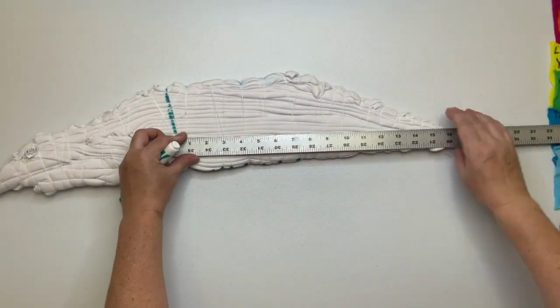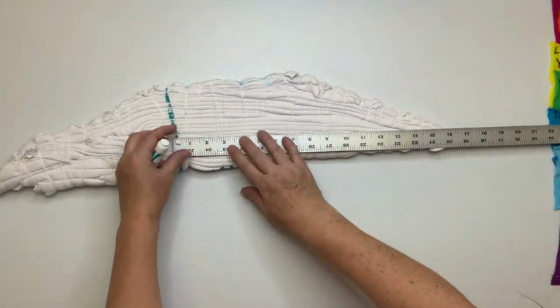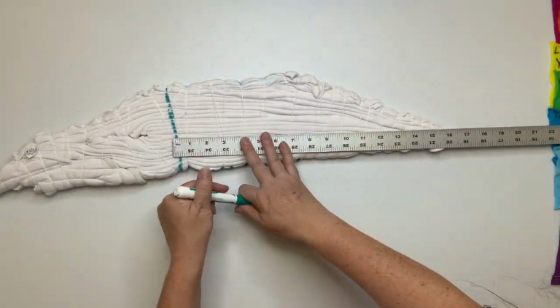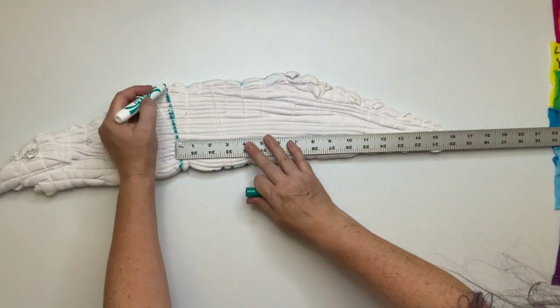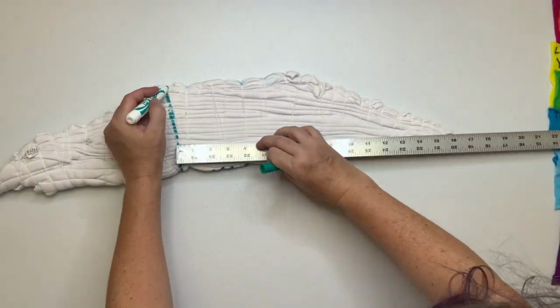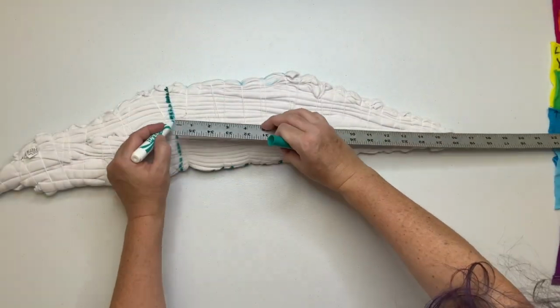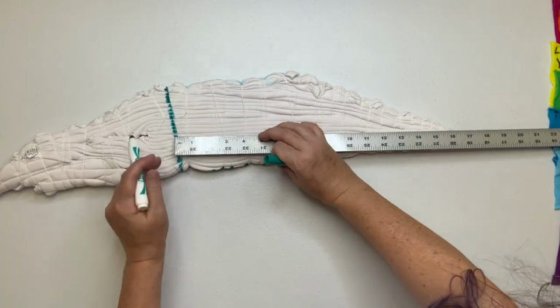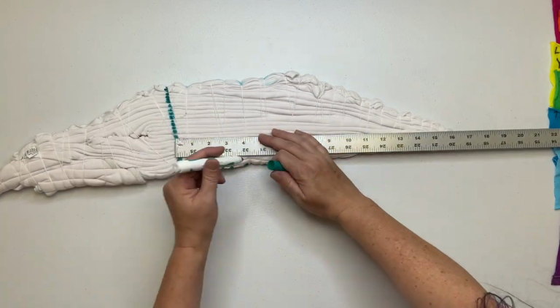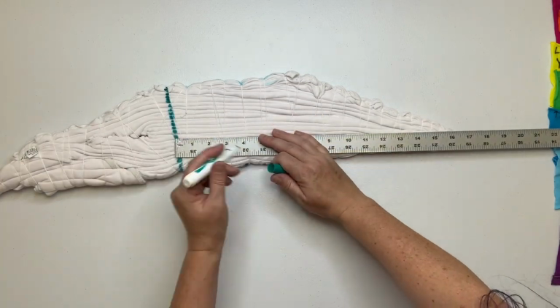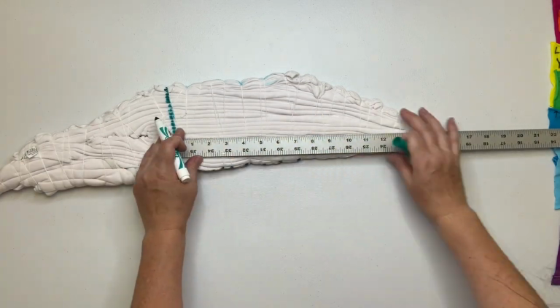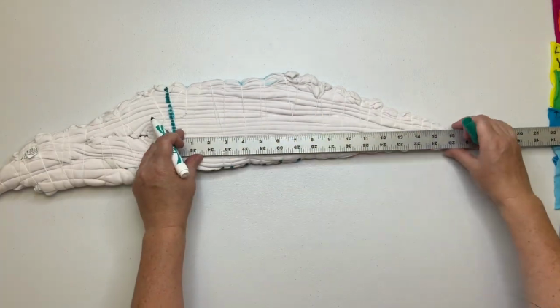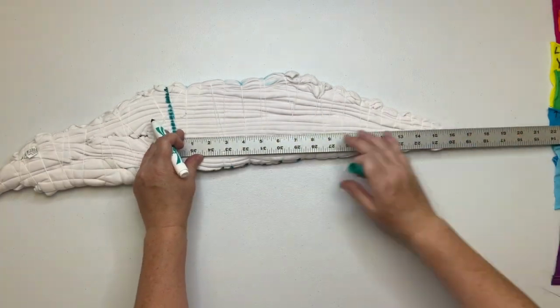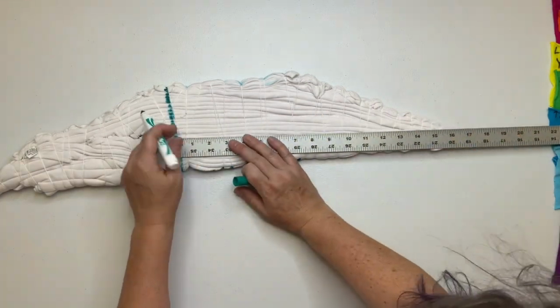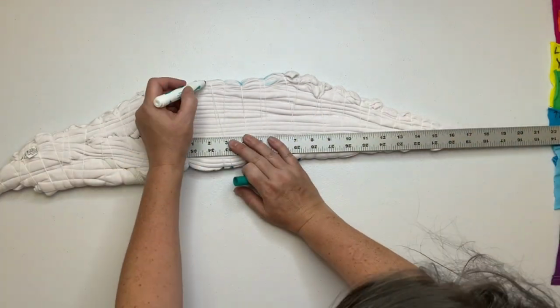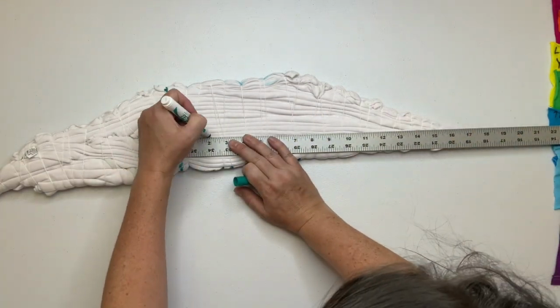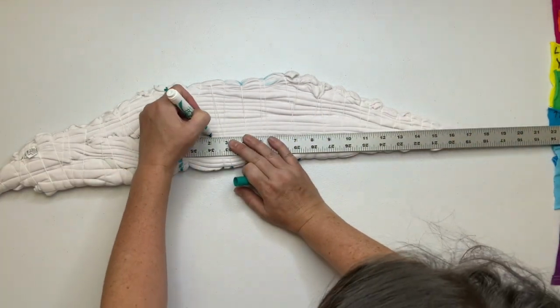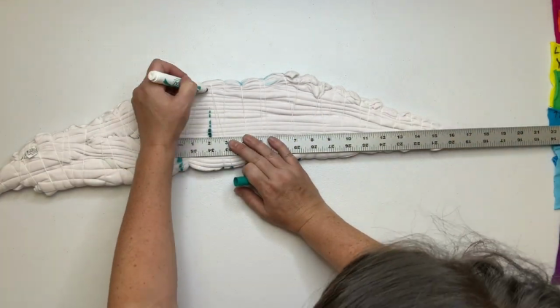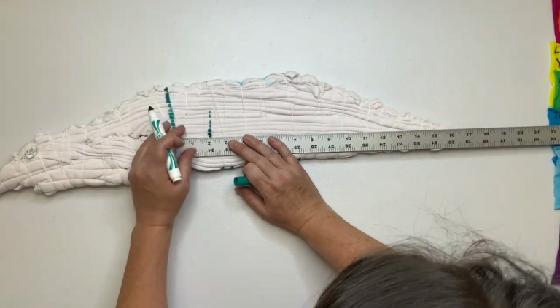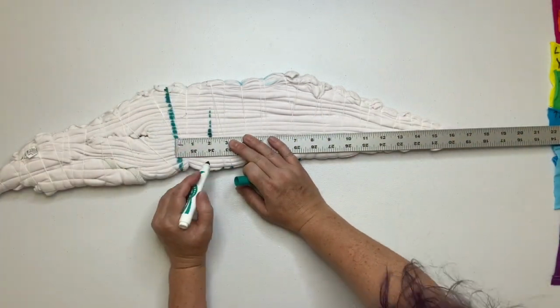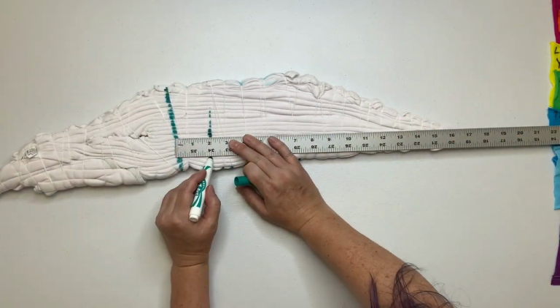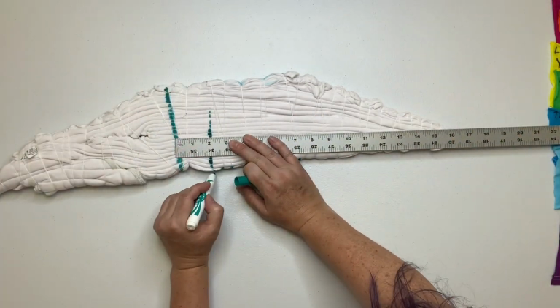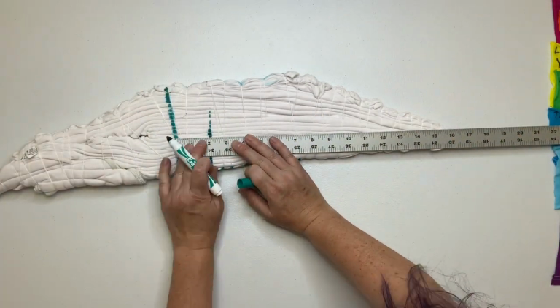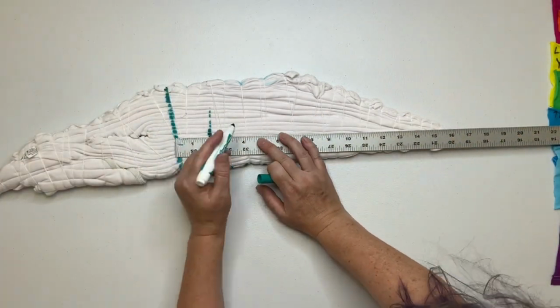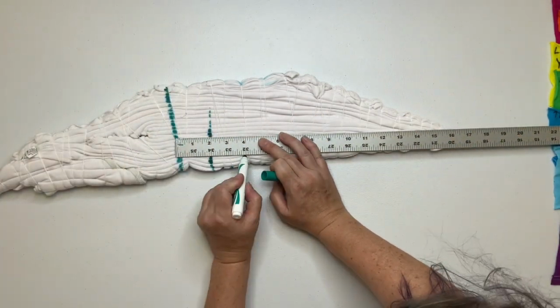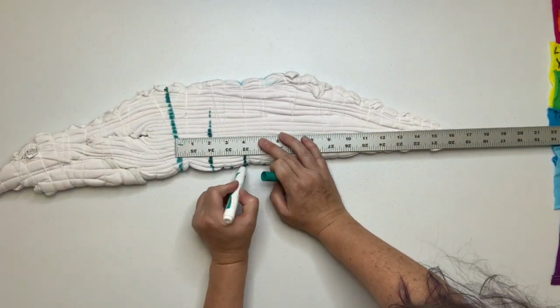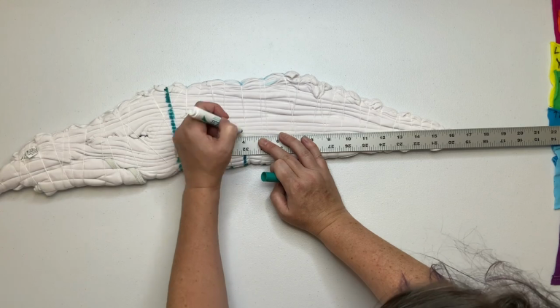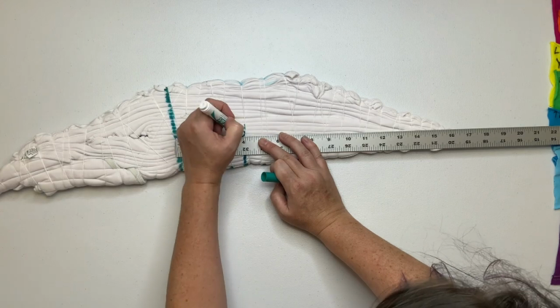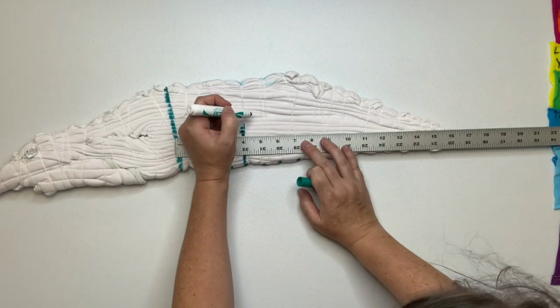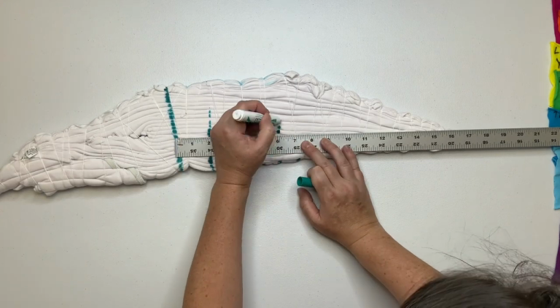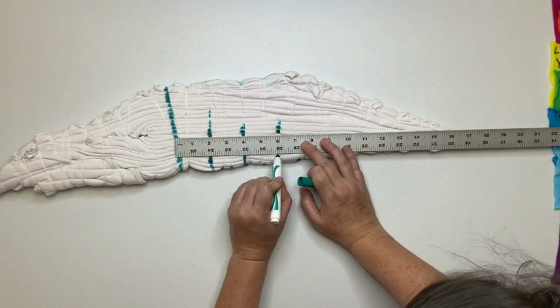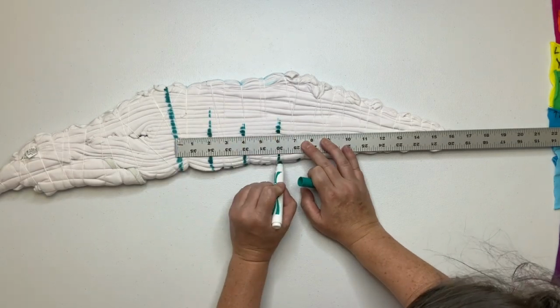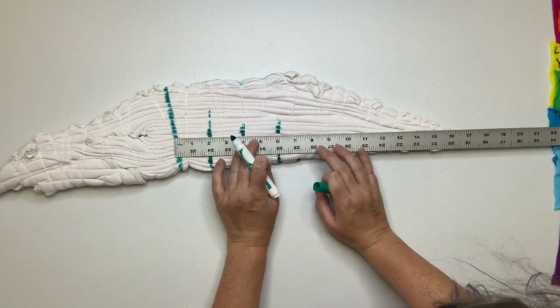Using a washable marker, mark out your pattern. This is not a necessary step, but it's something that I like to do because it helps me stay focused.